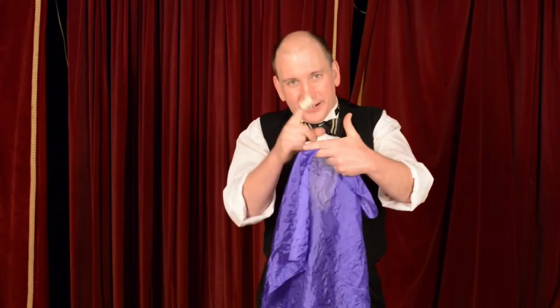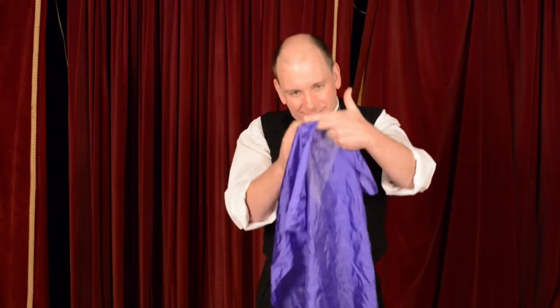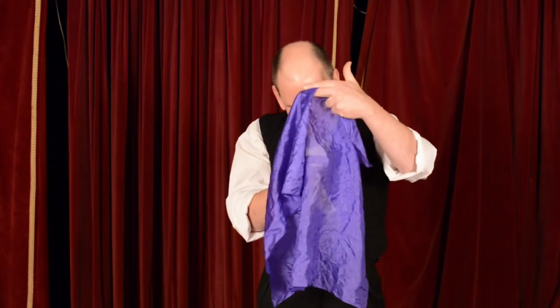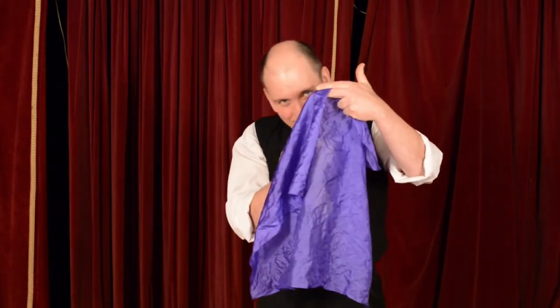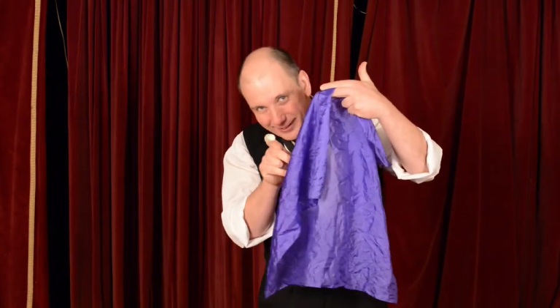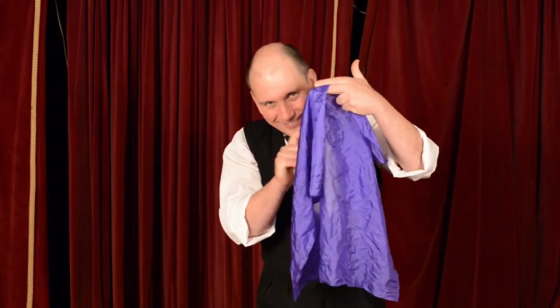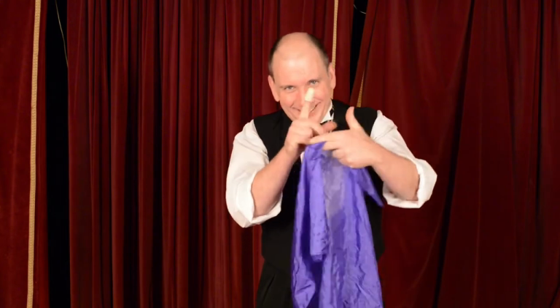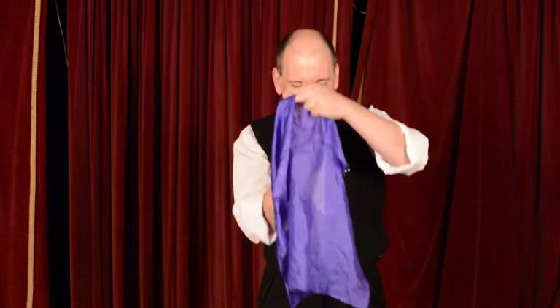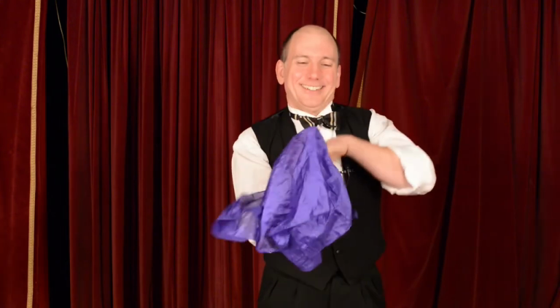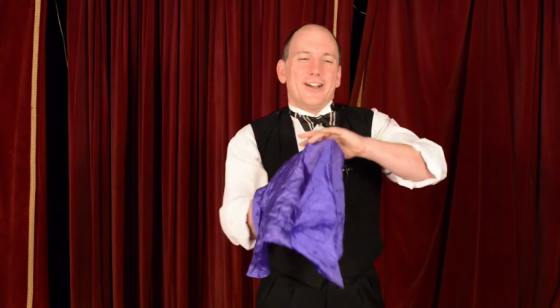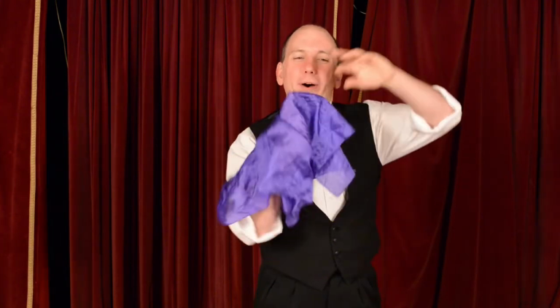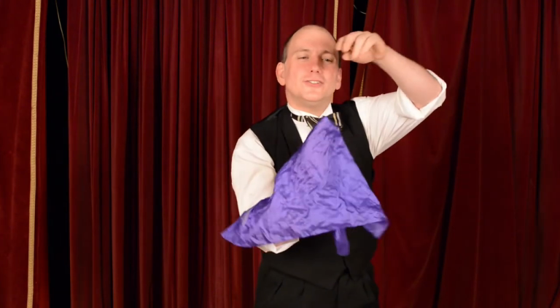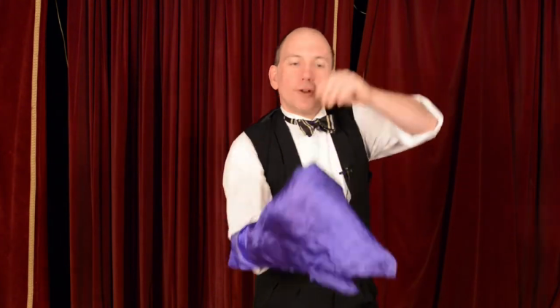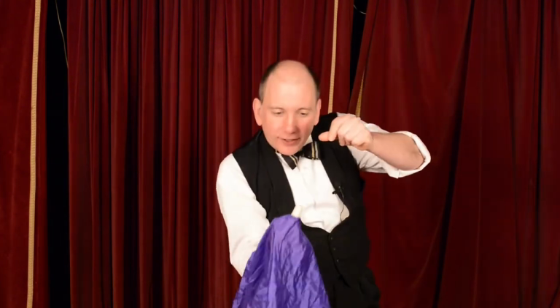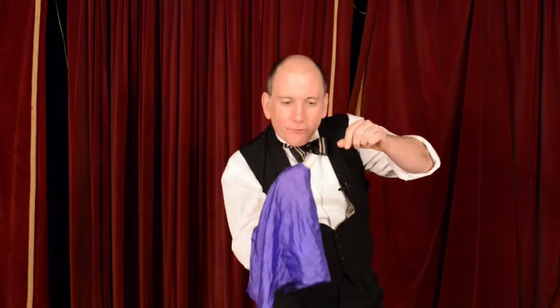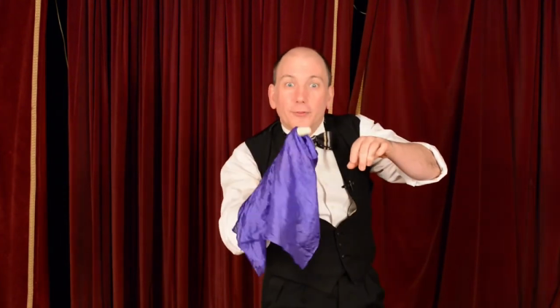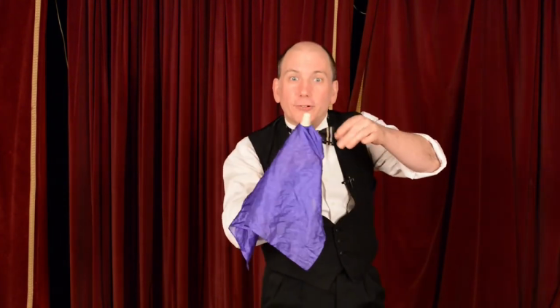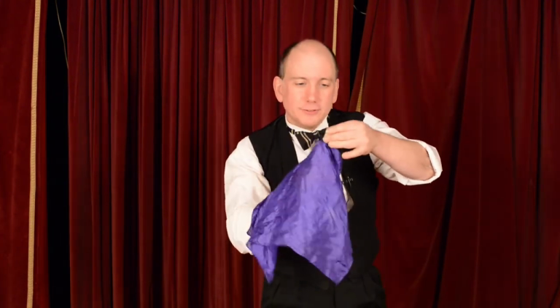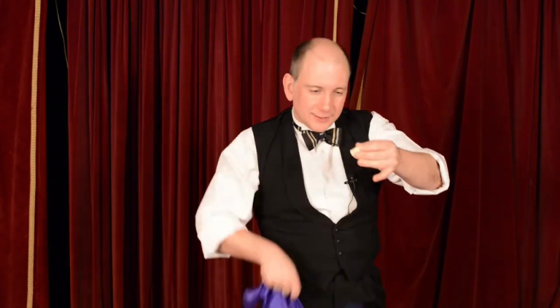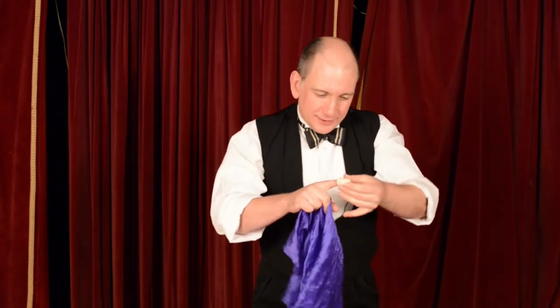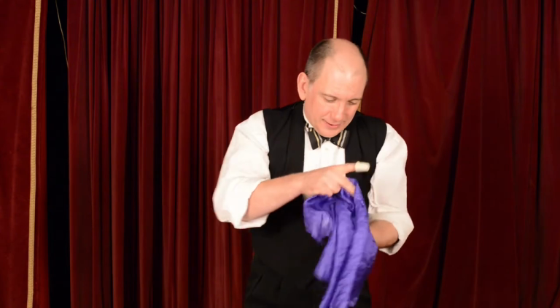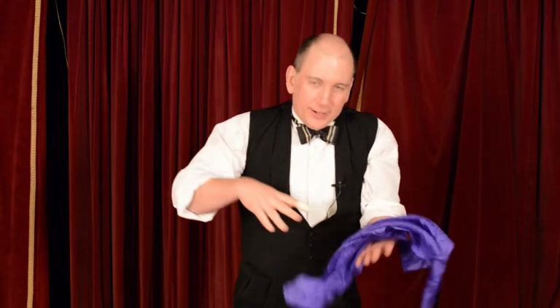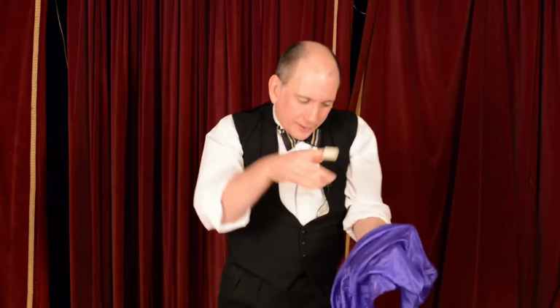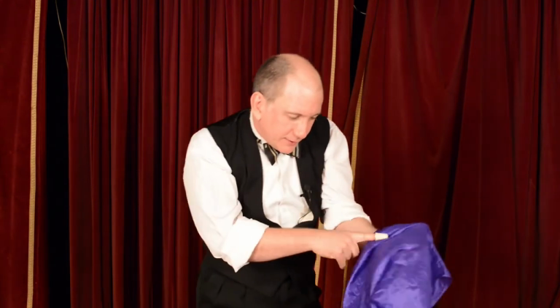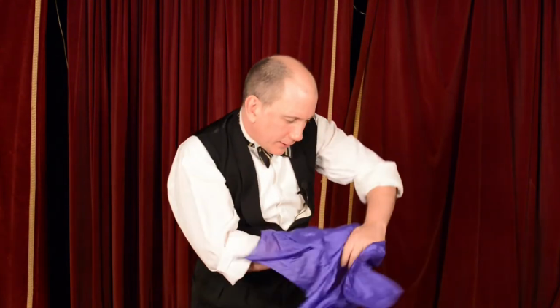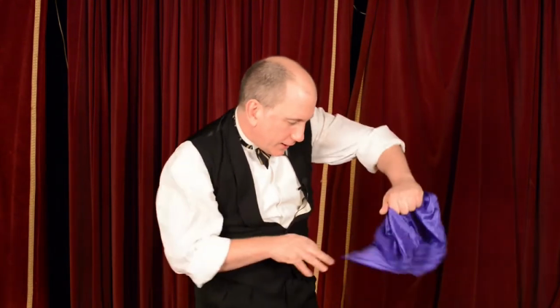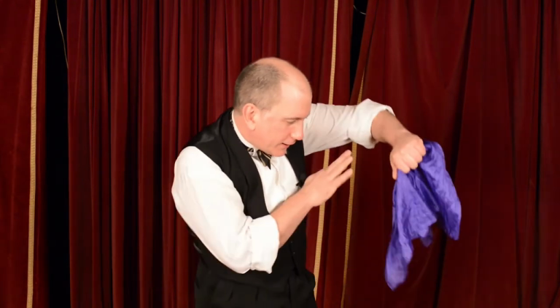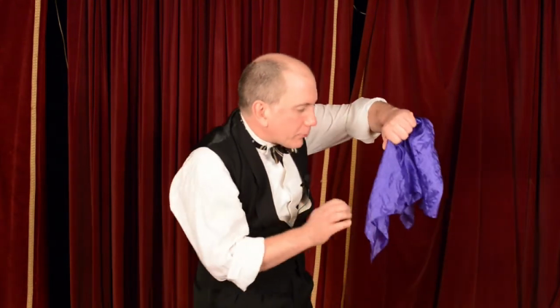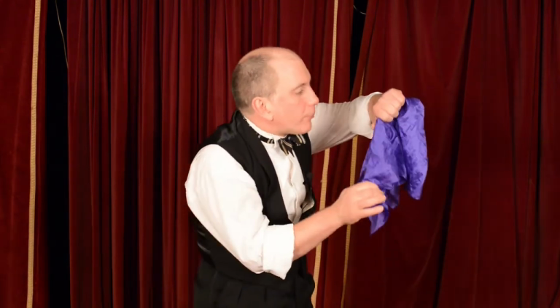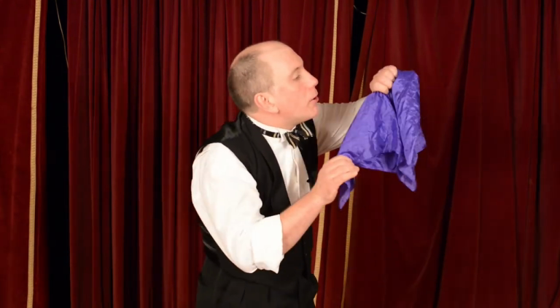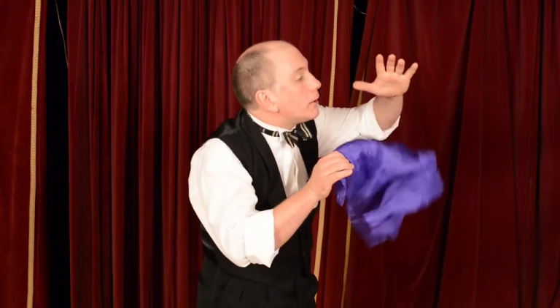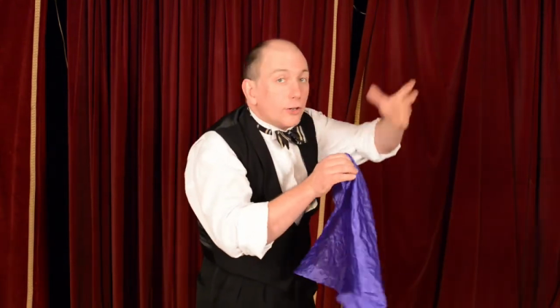Now you see it, now you don't. Peek-a-boo! Now one, two, three, right the way through. And now I take it, place it there — in the hanky. Abracadabra, oh, it's gone.